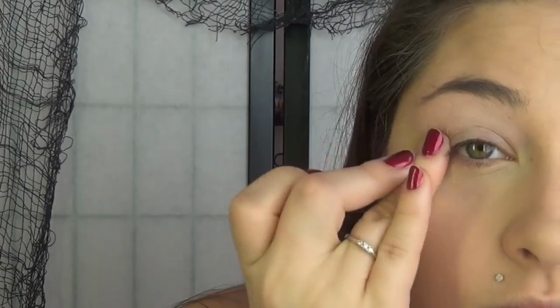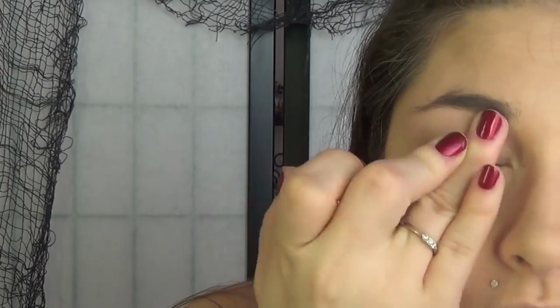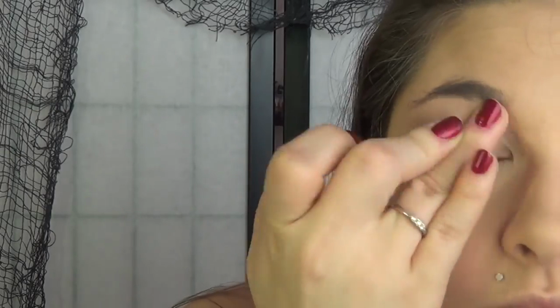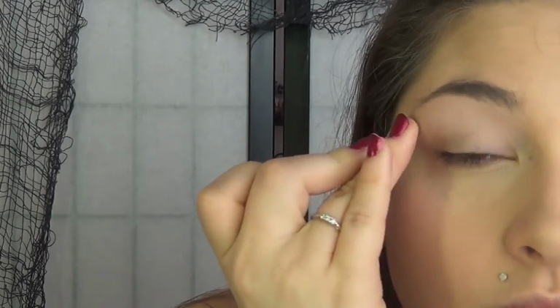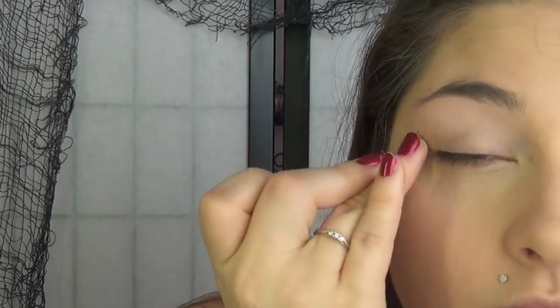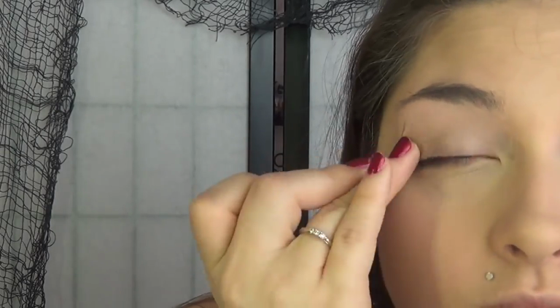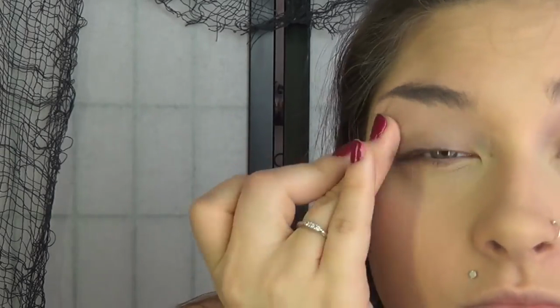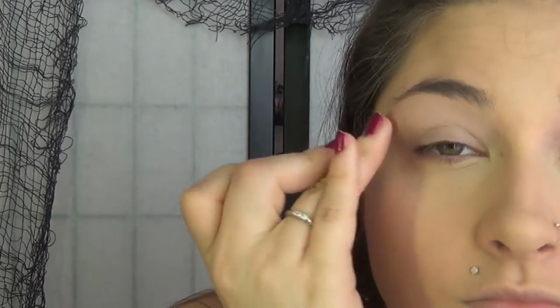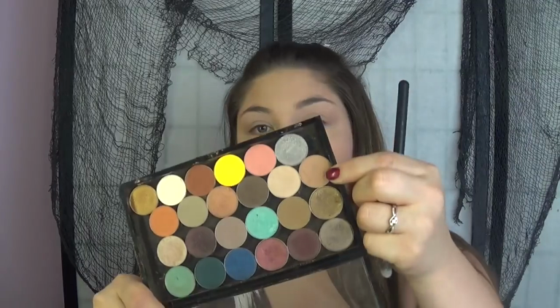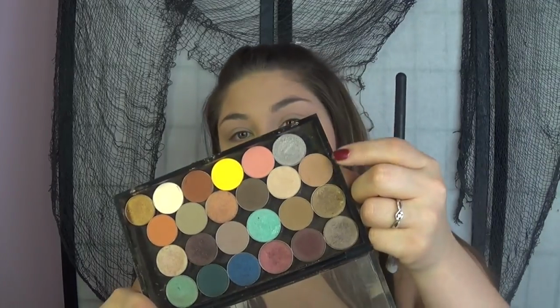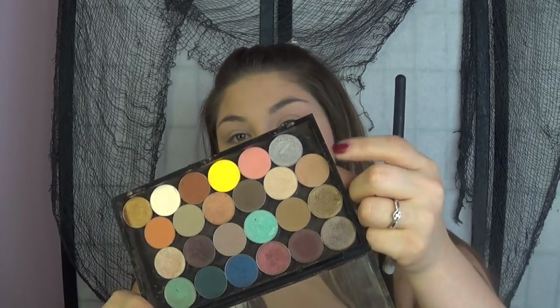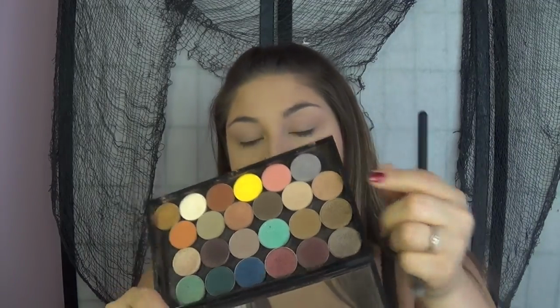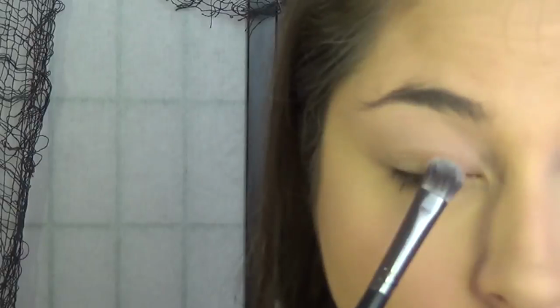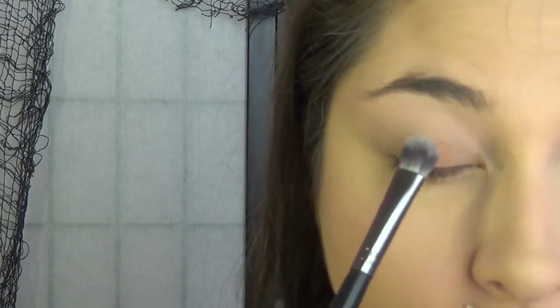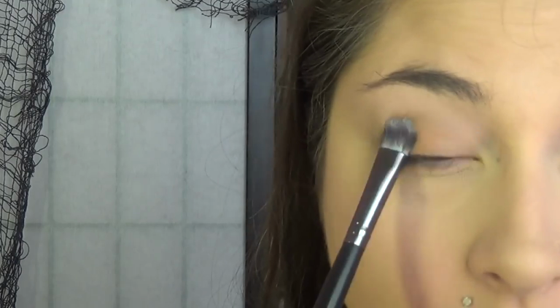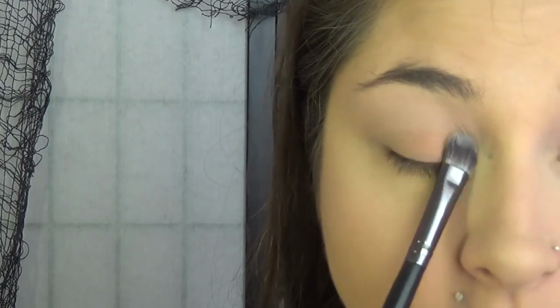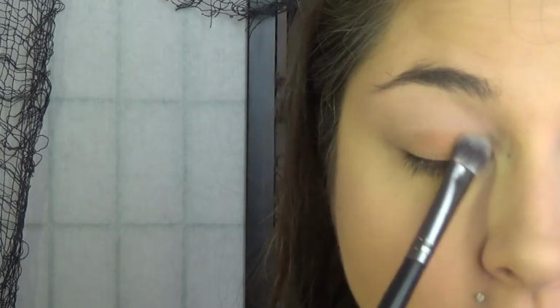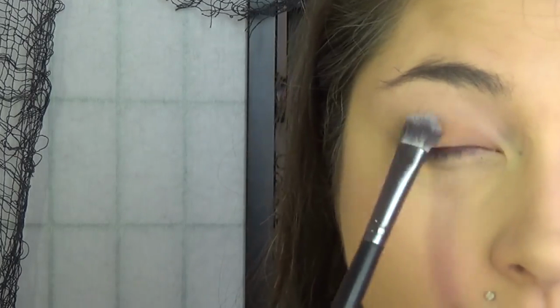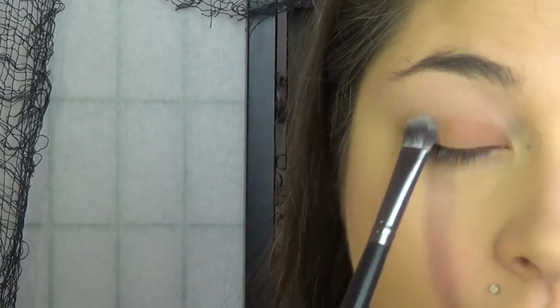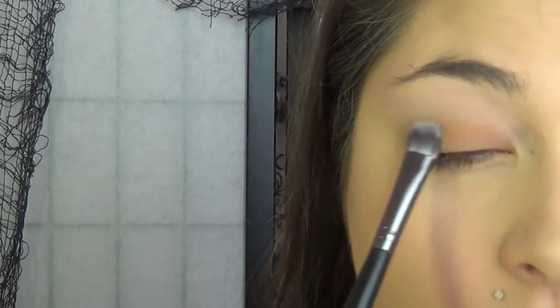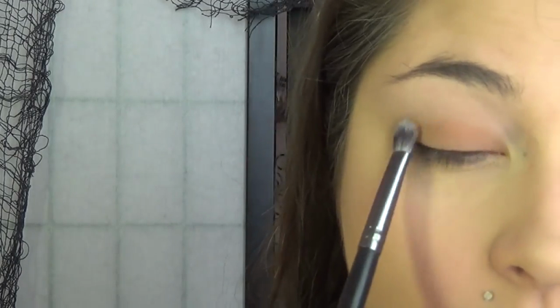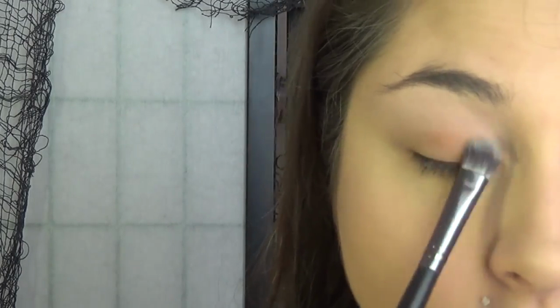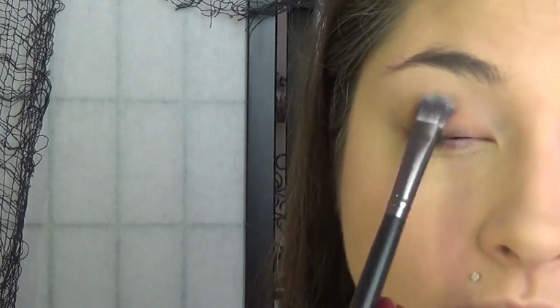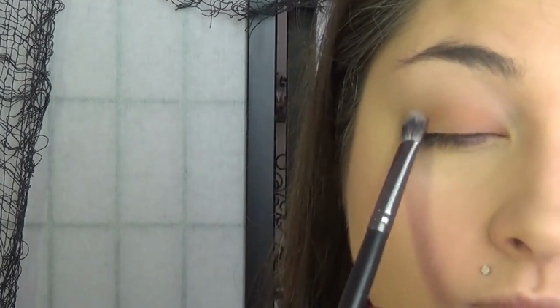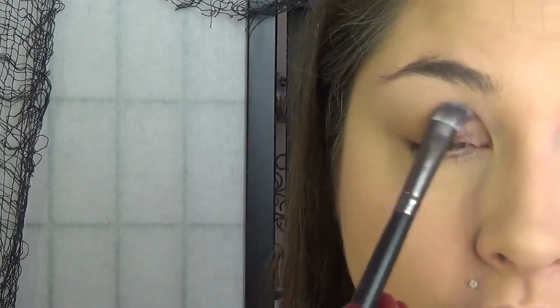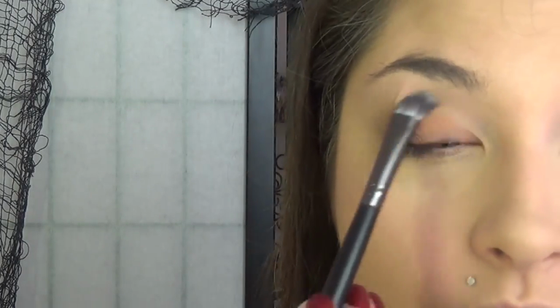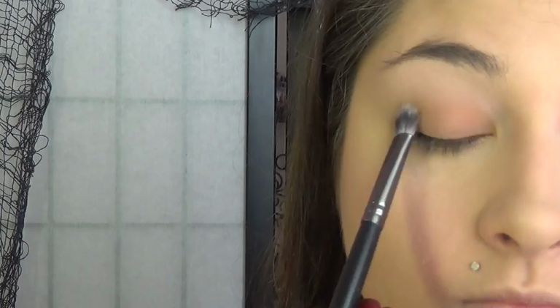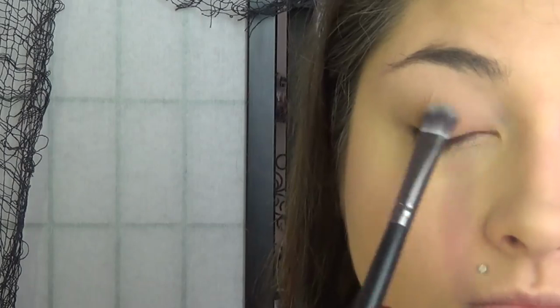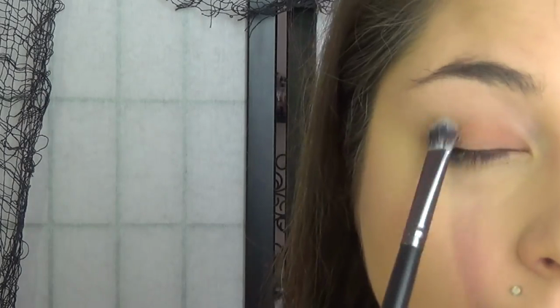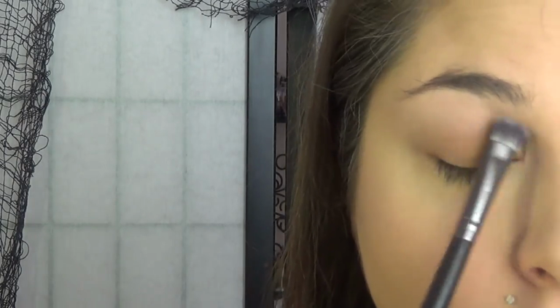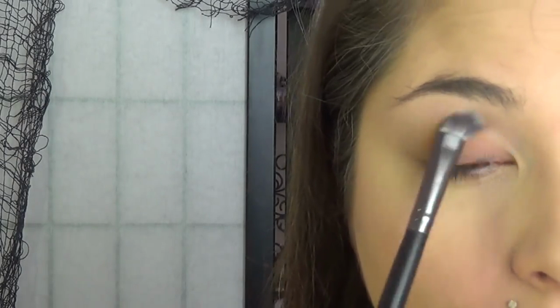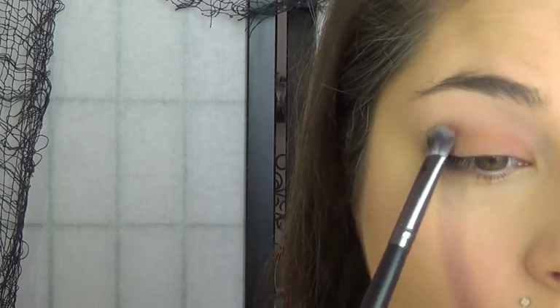Then we're going to go in with Painterly by MAC and put that all over our eyelid. Now for the eyeshadows we're going to keep it warm — warm red-browns — because that's what Pocahontas's makeup look really looks like: a whole bunch of warm browns.